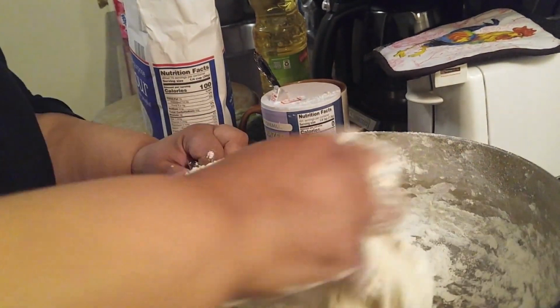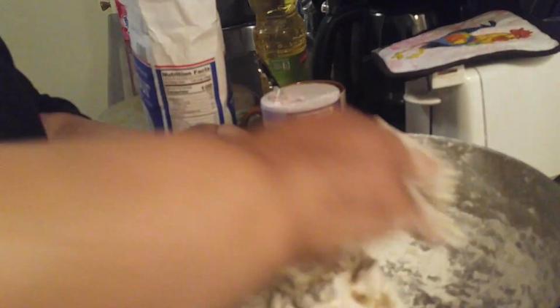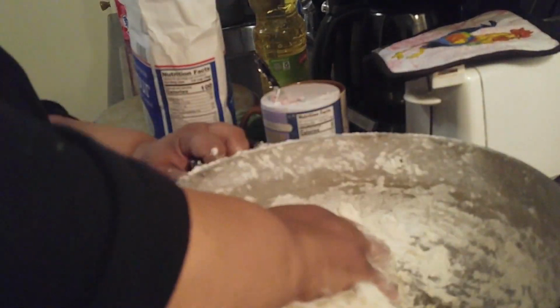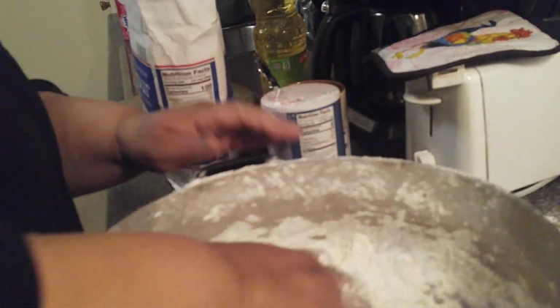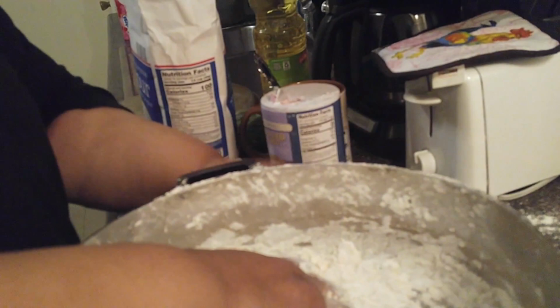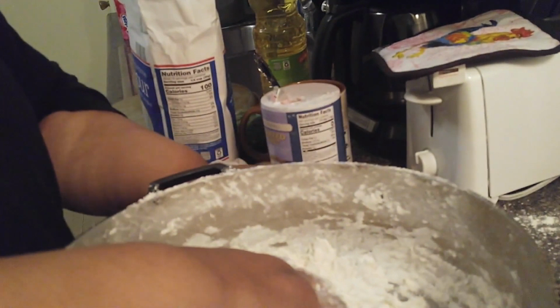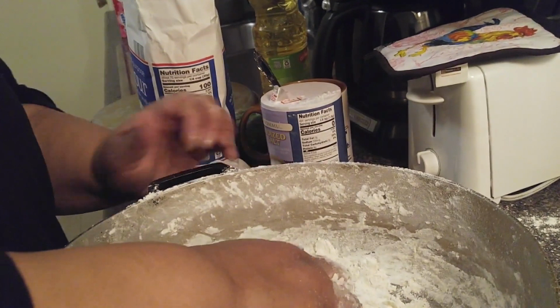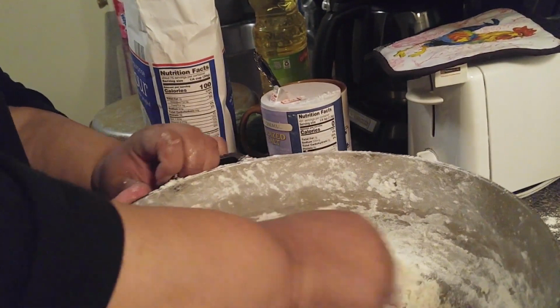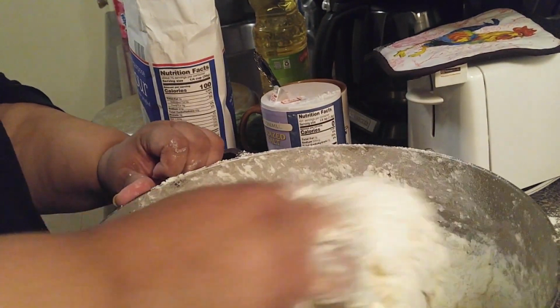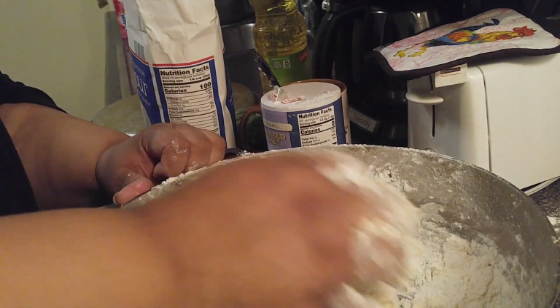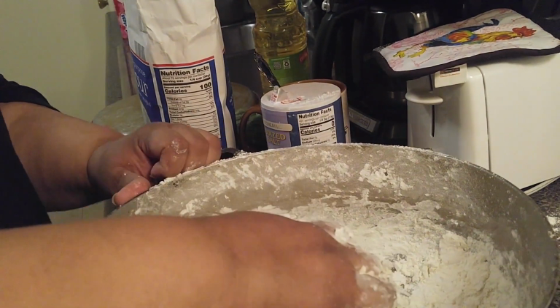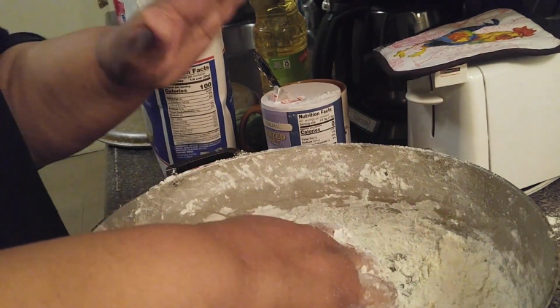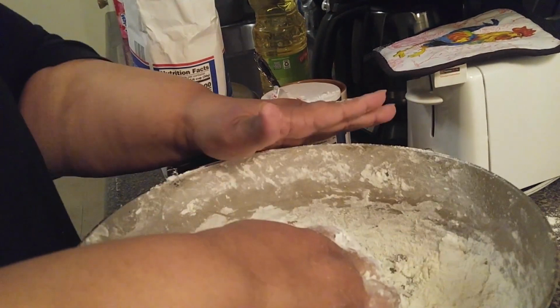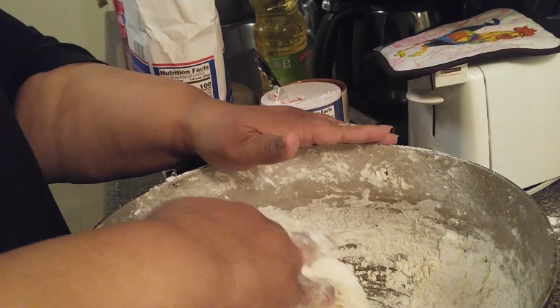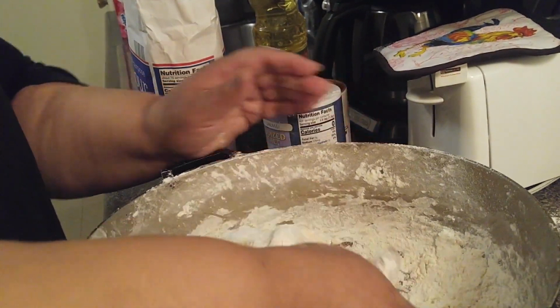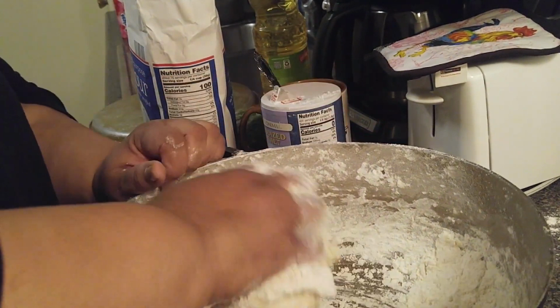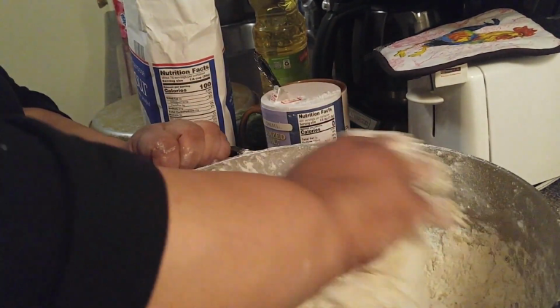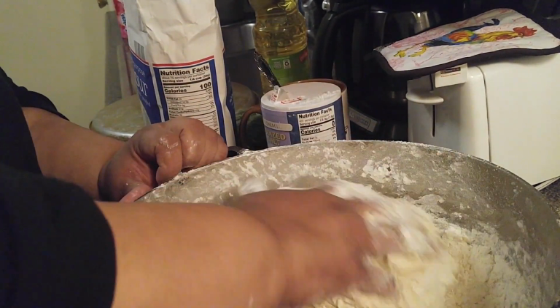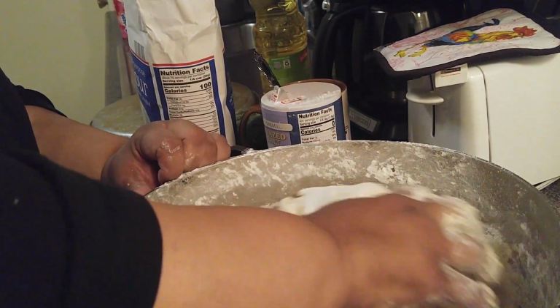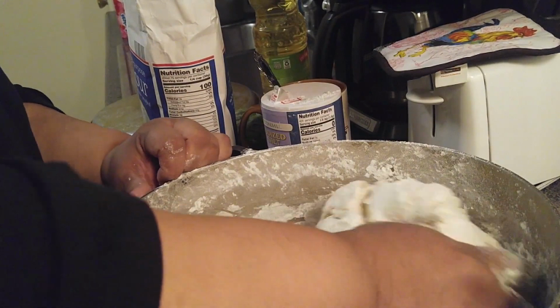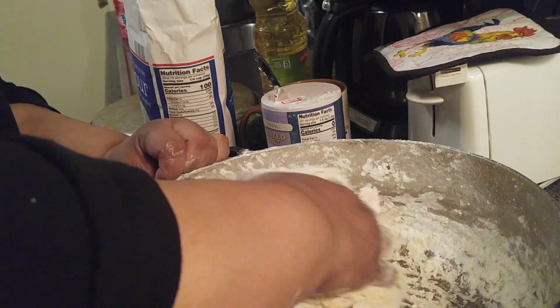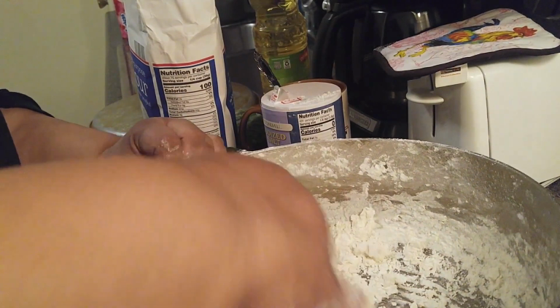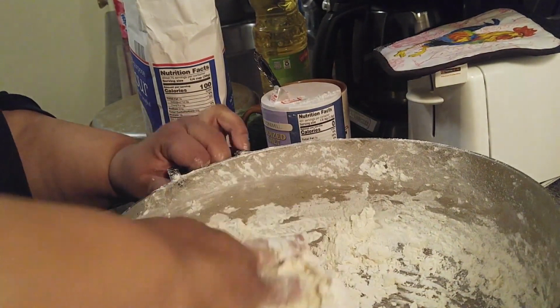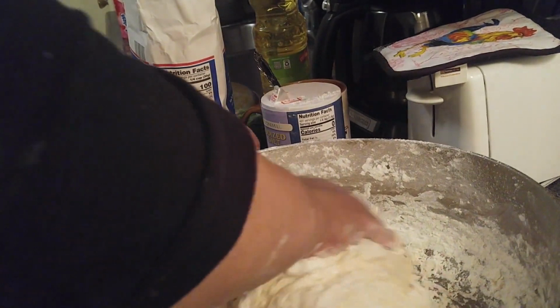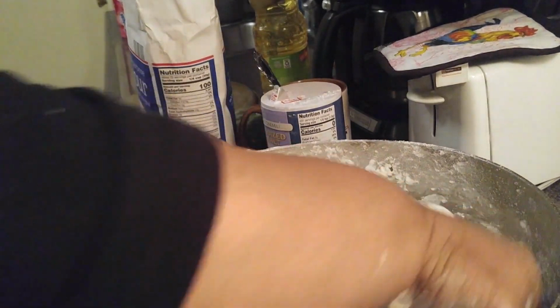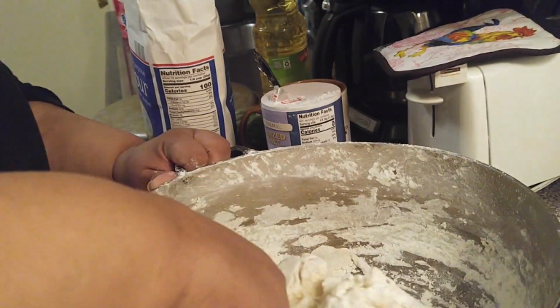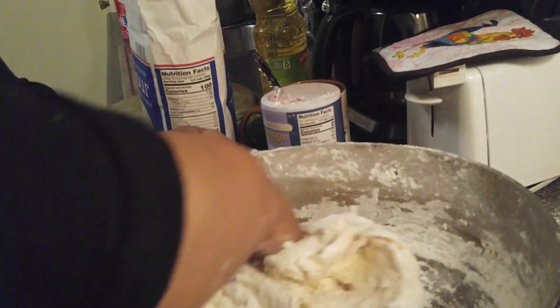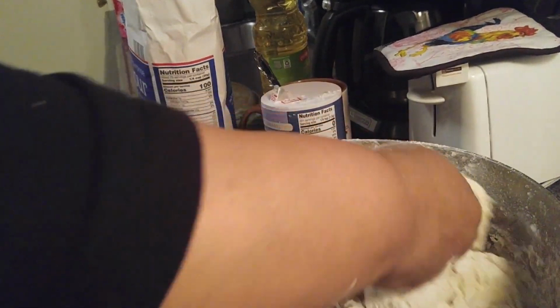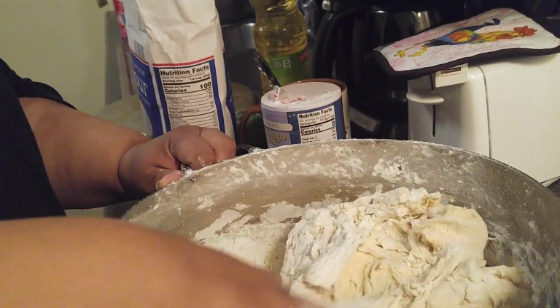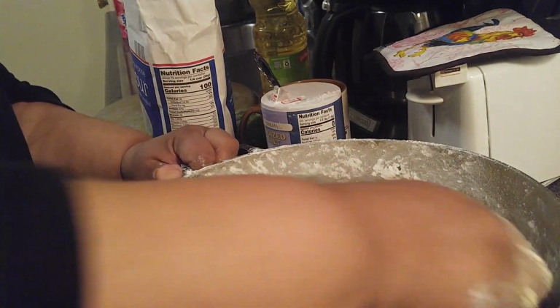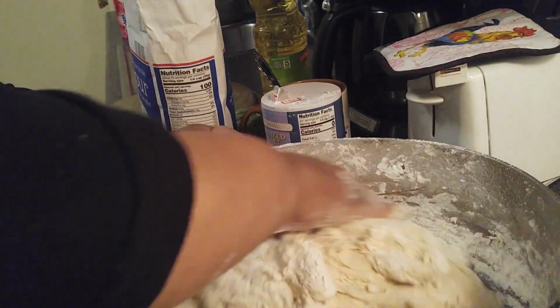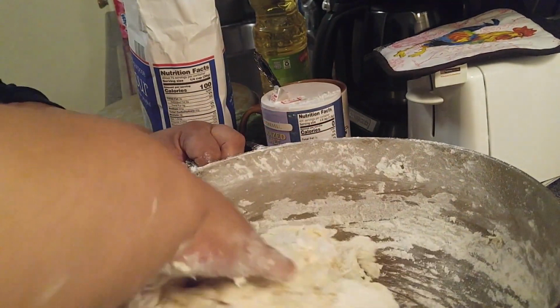Mi mamá nunca lo puso aquí en el contador — my mom always did it in the caldero, the pot. Estamos practicando el español bastante acá con ustedes. We're doing quite a bit of Spanish practice here with you all.